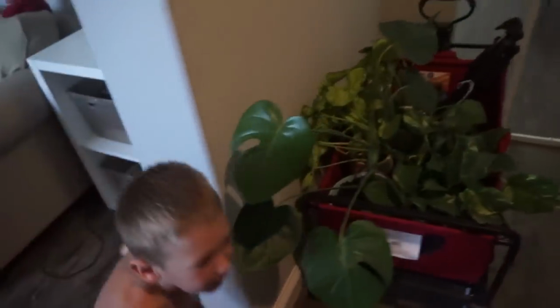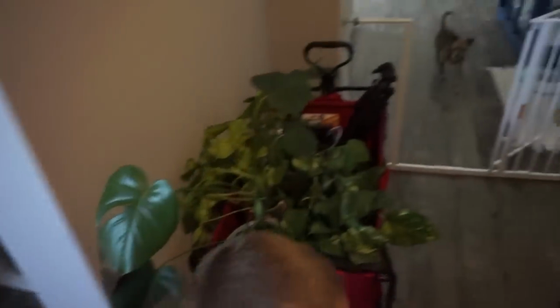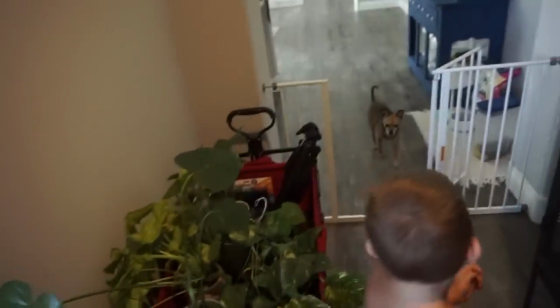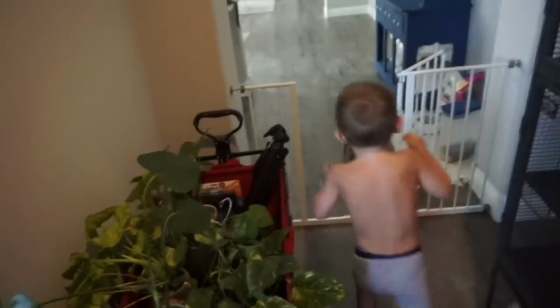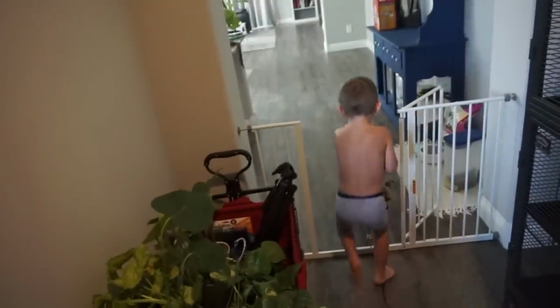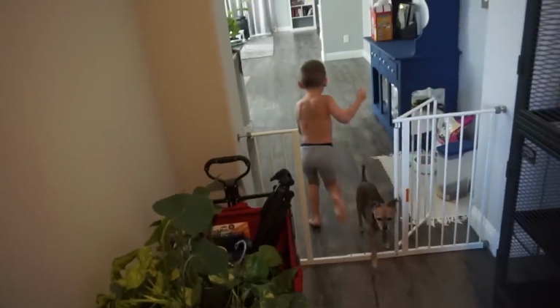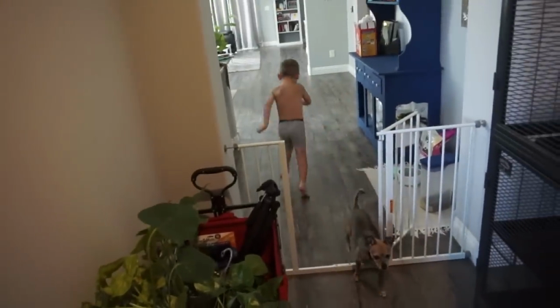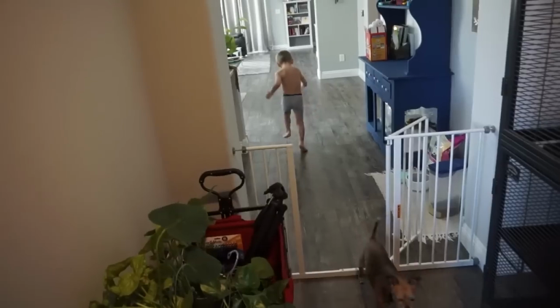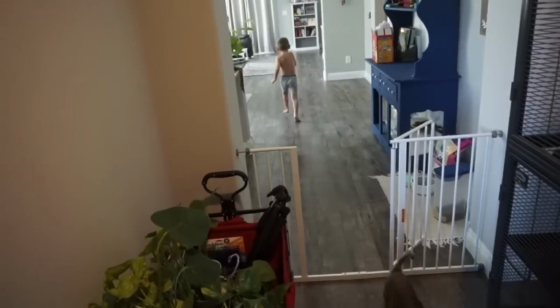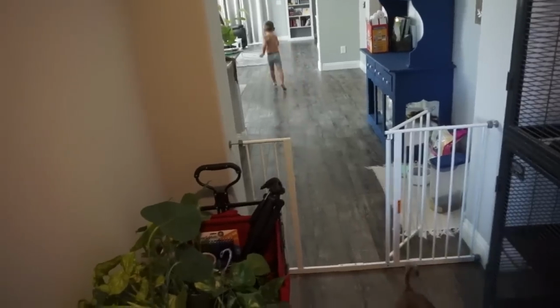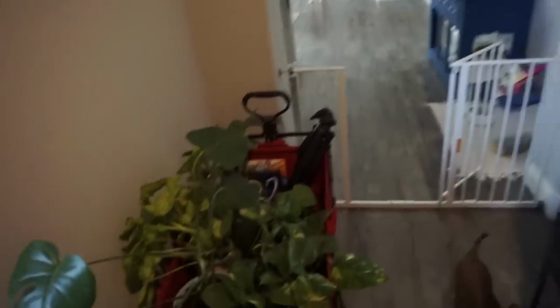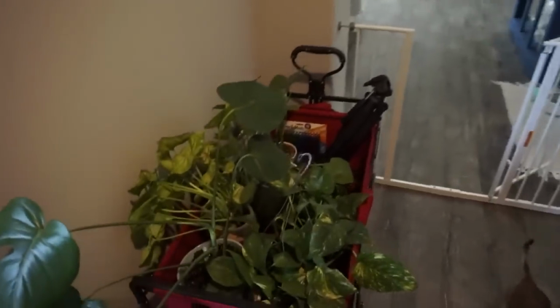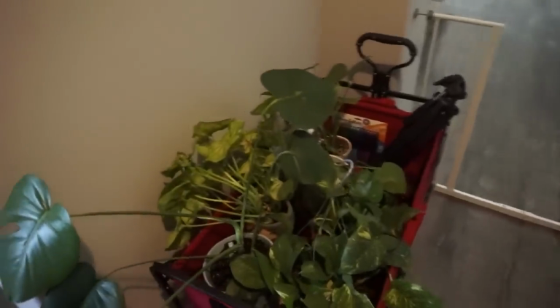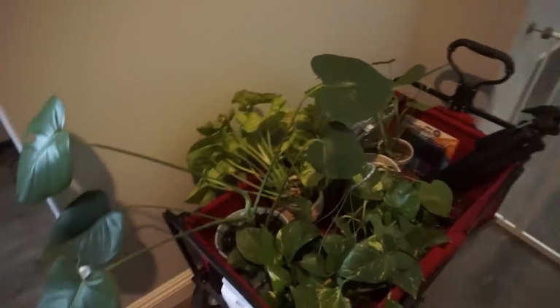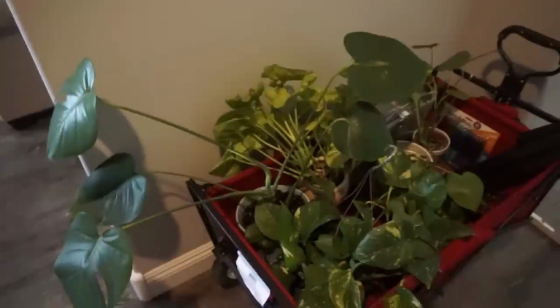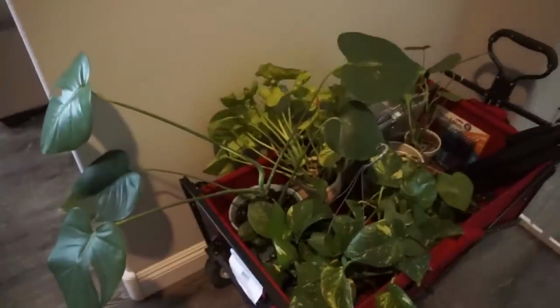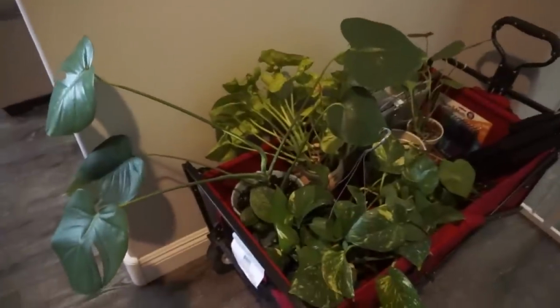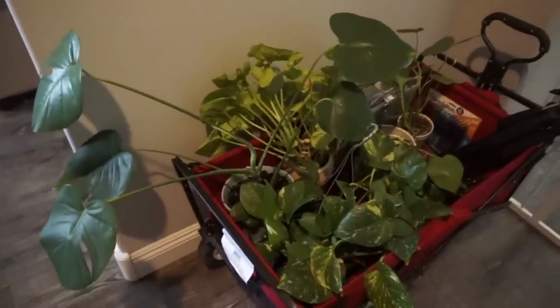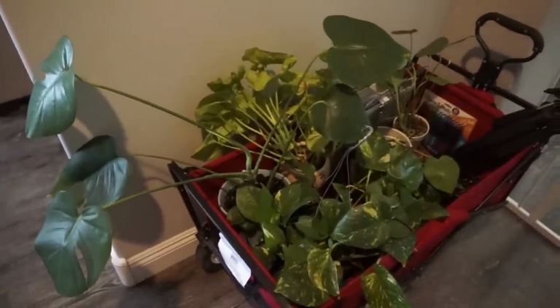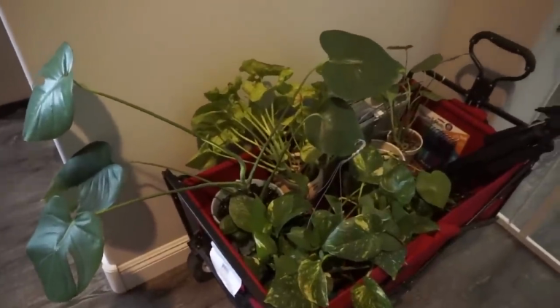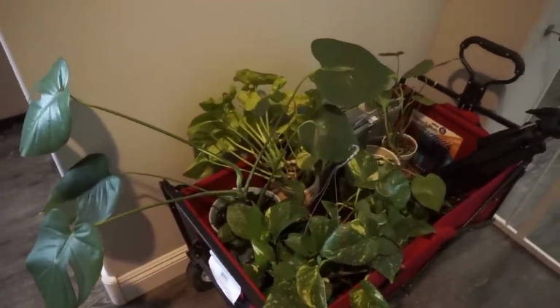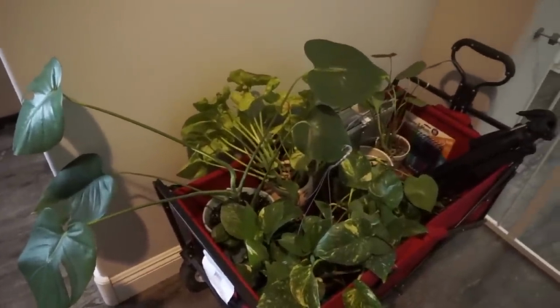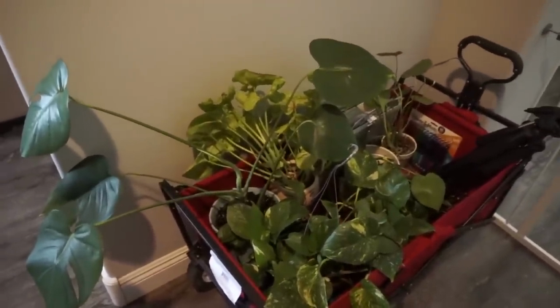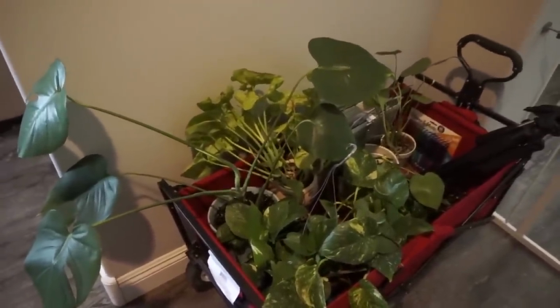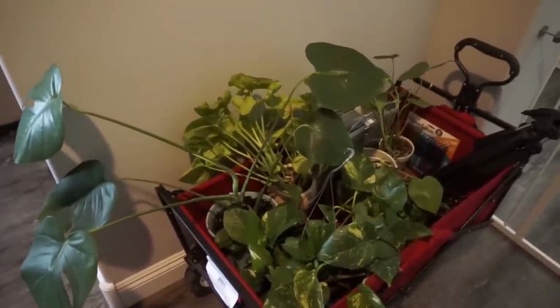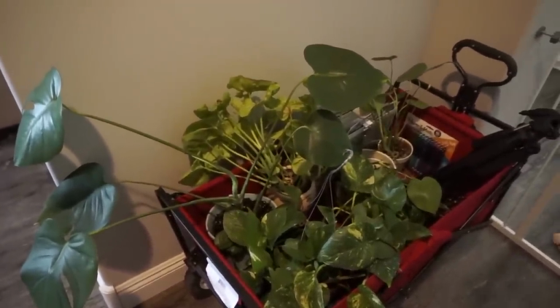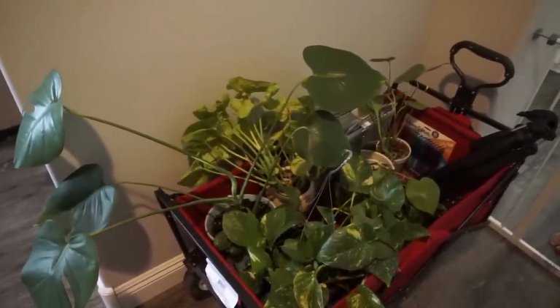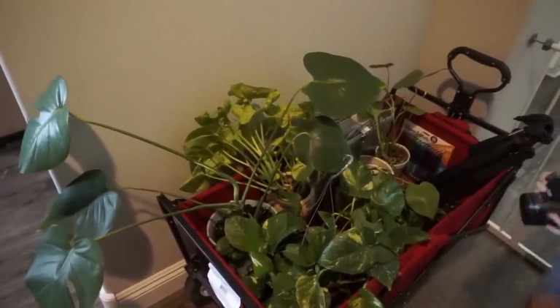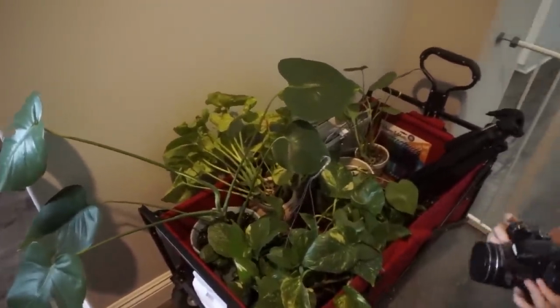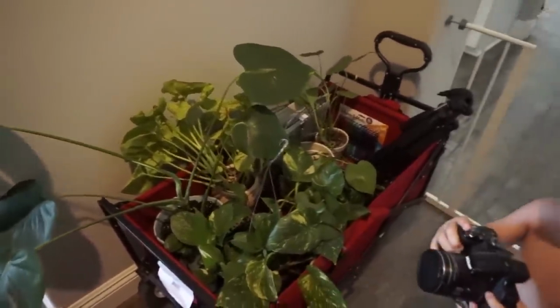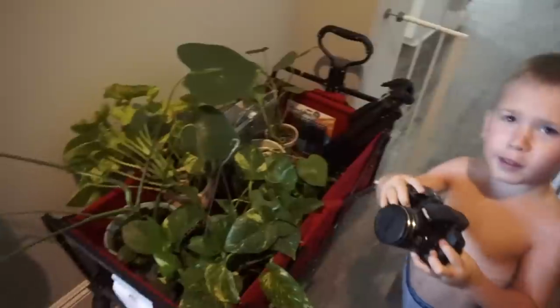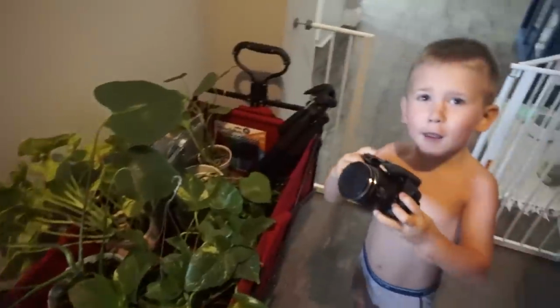This is the cart that's coming with me to school today. These are all of the plants that I brought home for the summer.